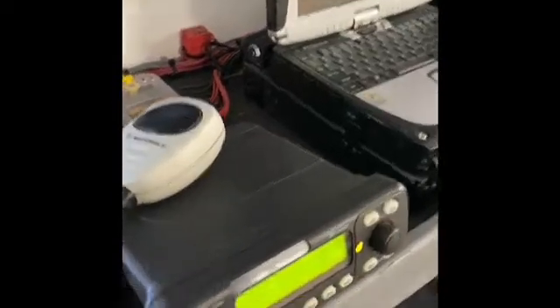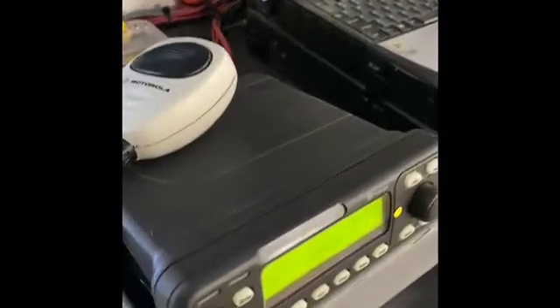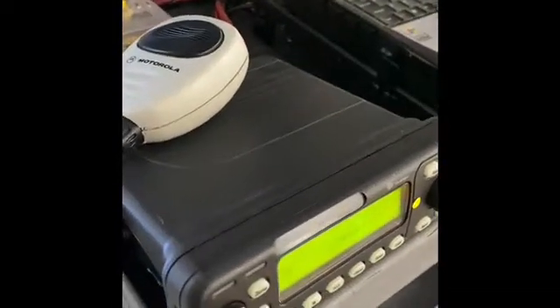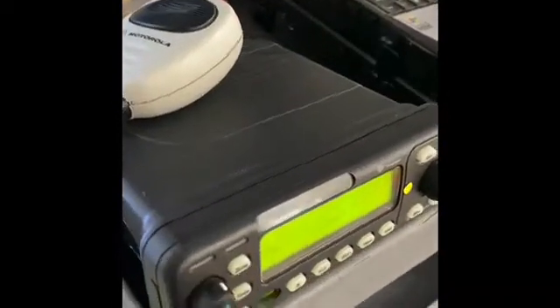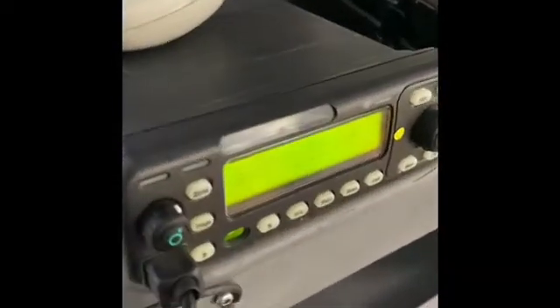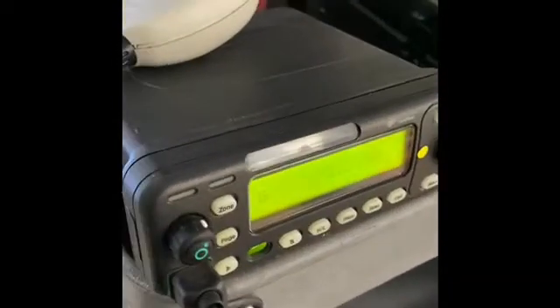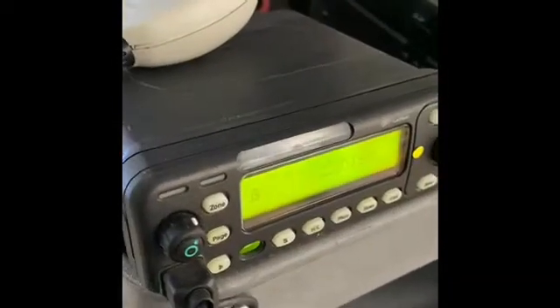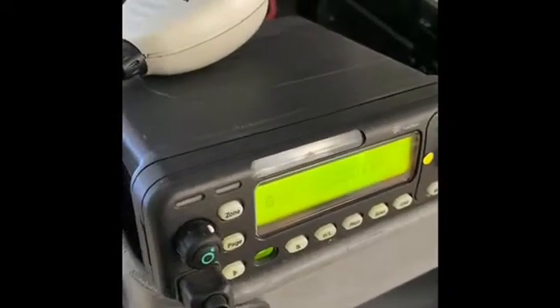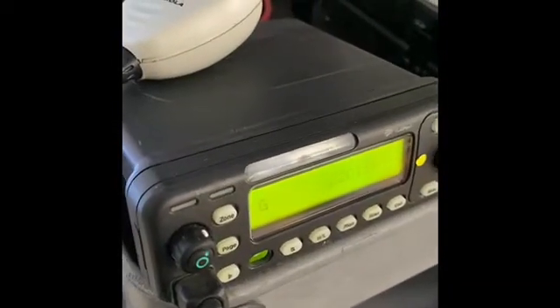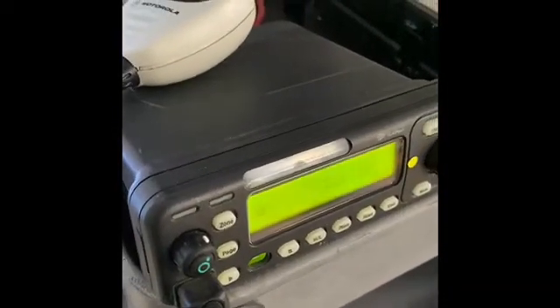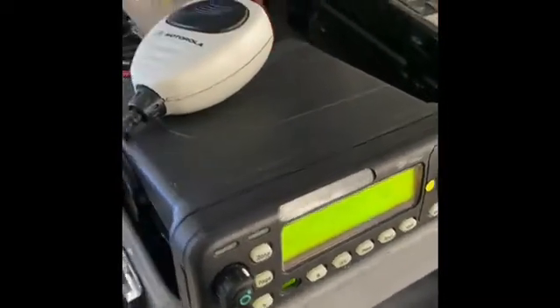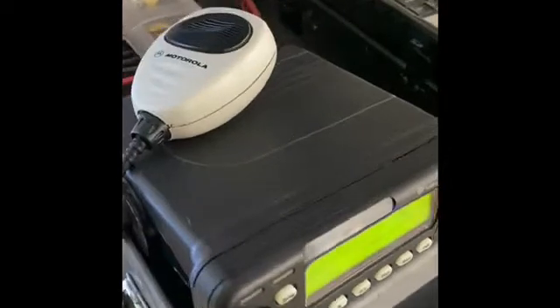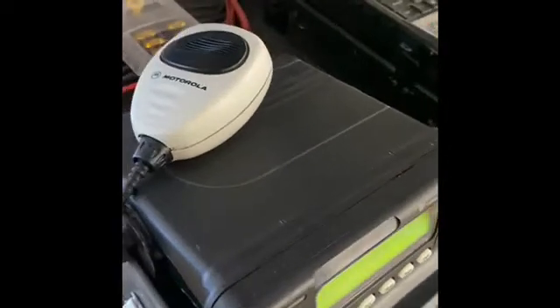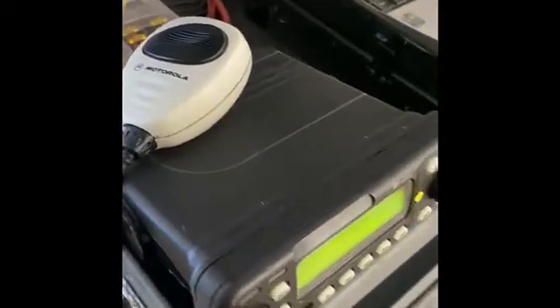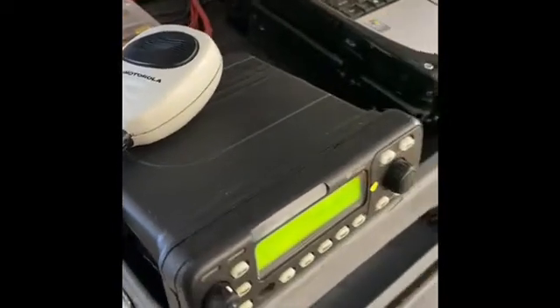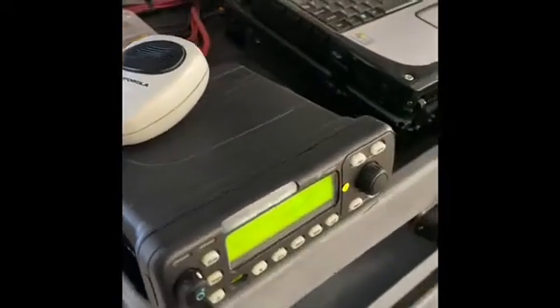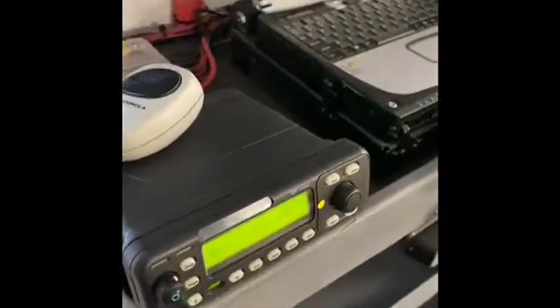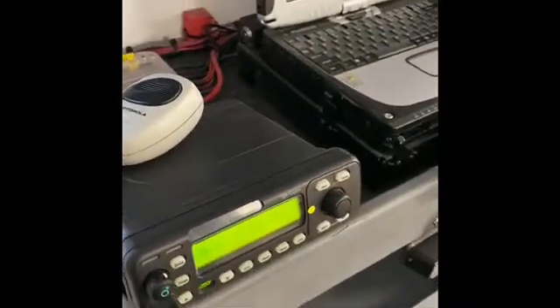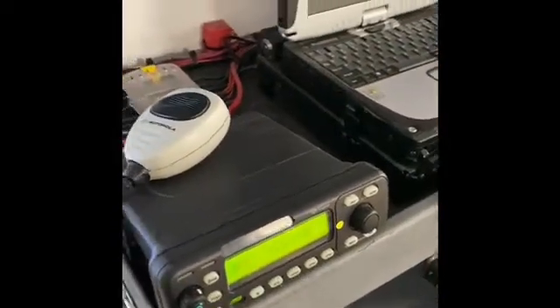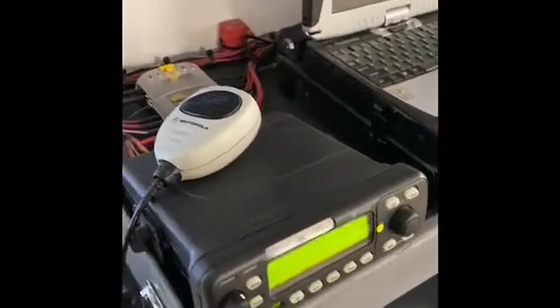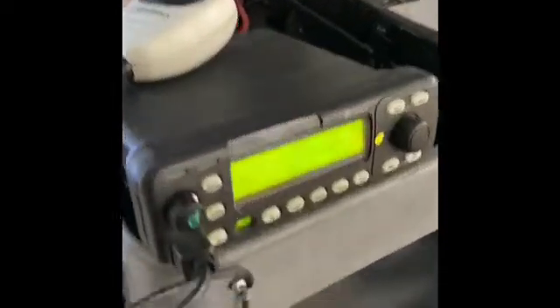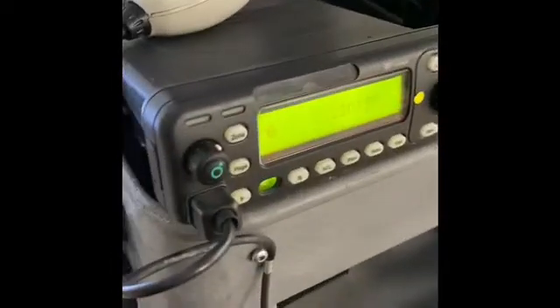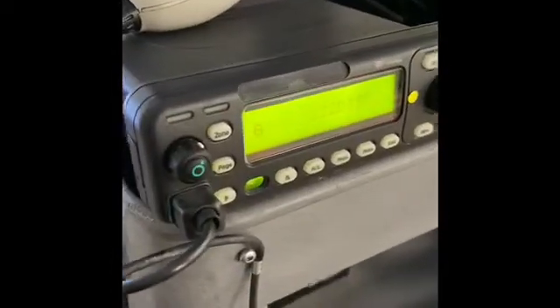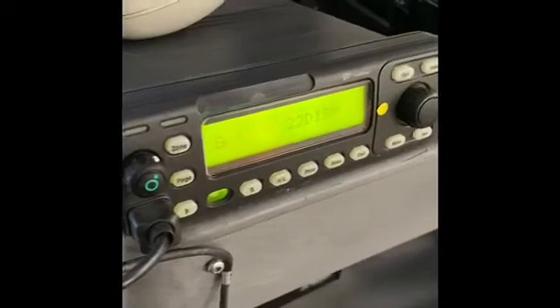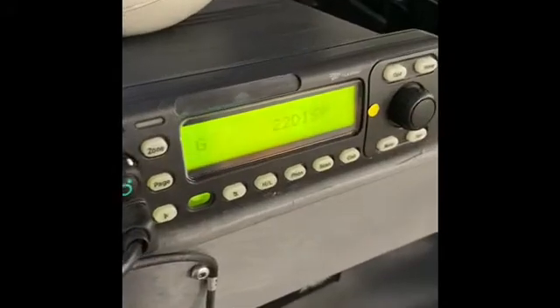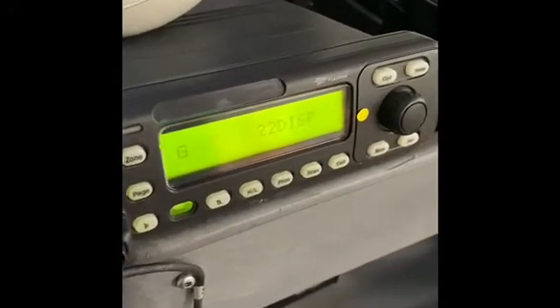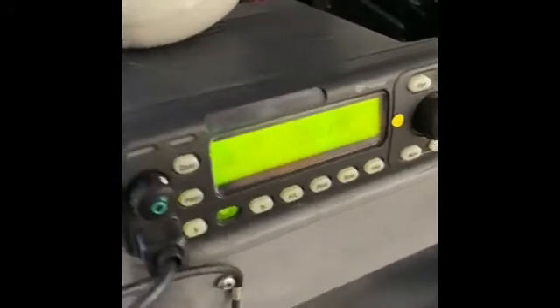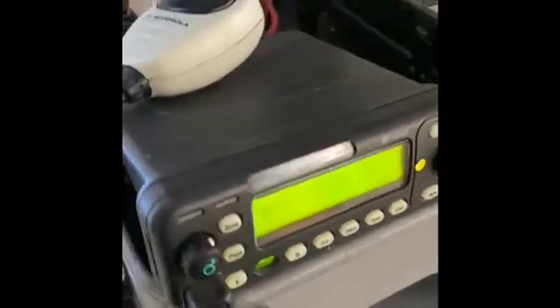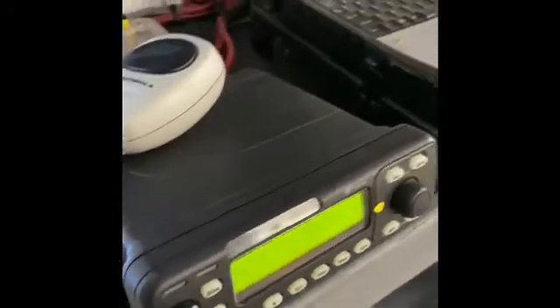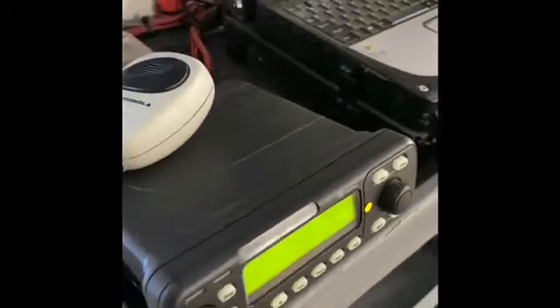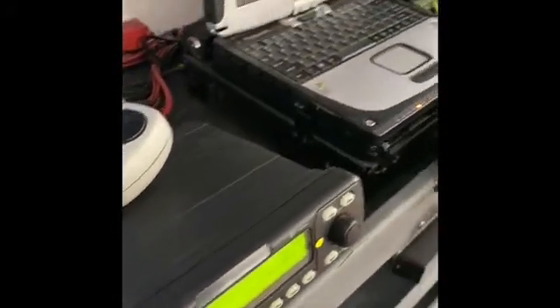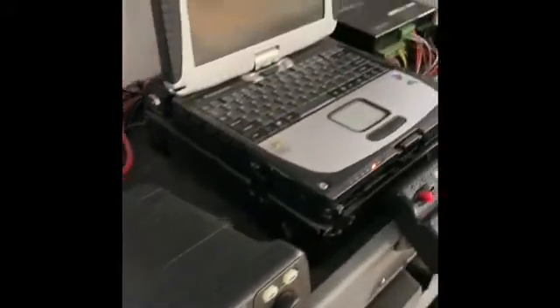The first is the radio, or the walkie-talkie like some of our friends like to call it. We use this to talk with our other officers and our dispatchers — we tell each other where we are, who we're with, and what we're doing, and that lets us keep each other safe.